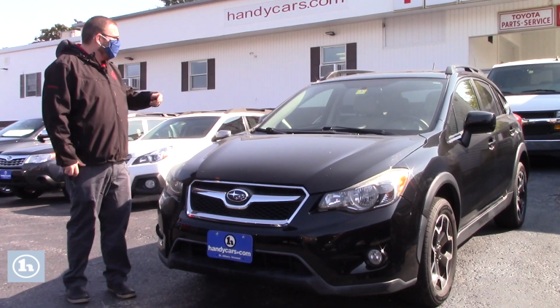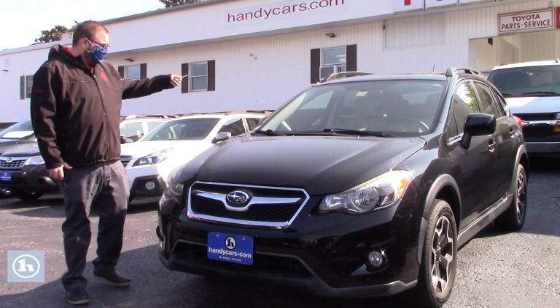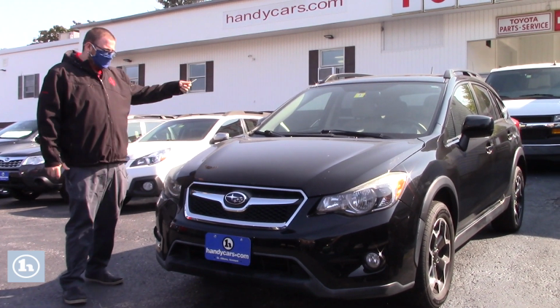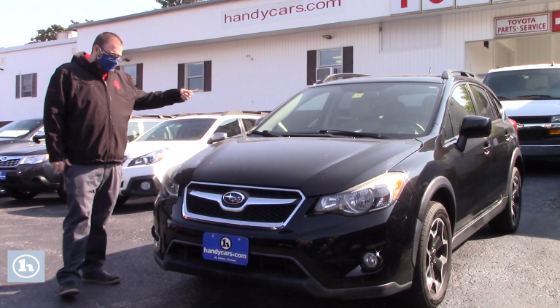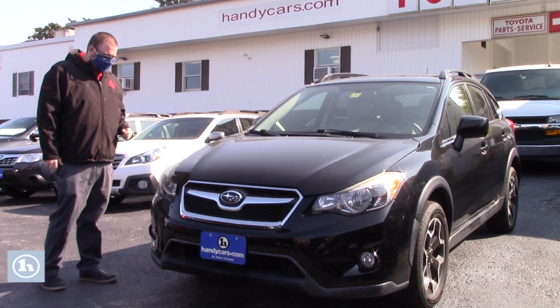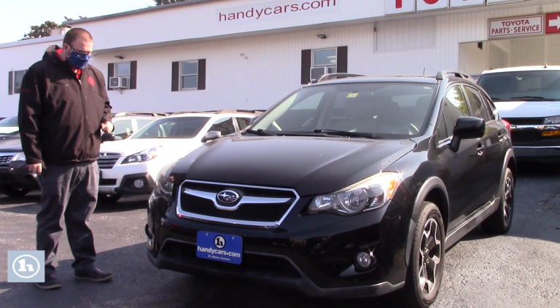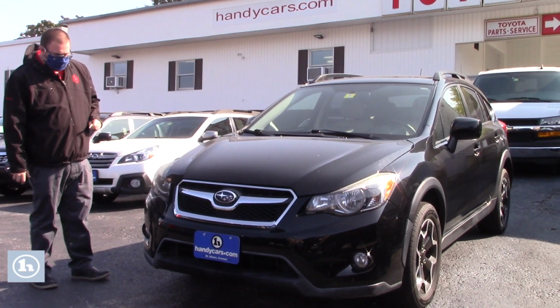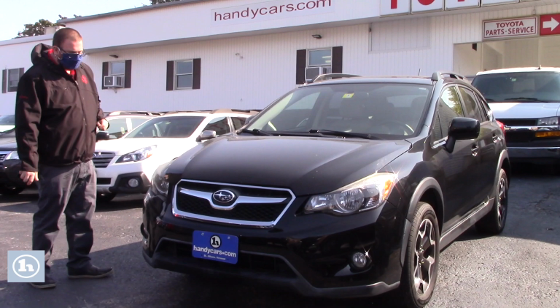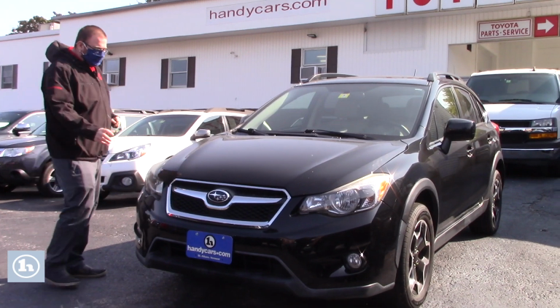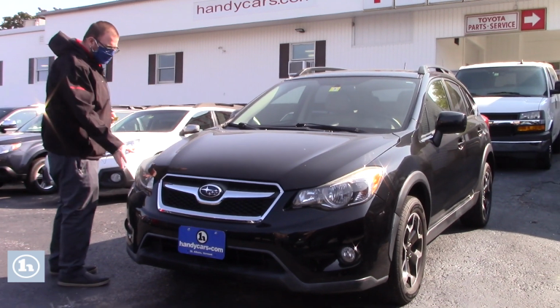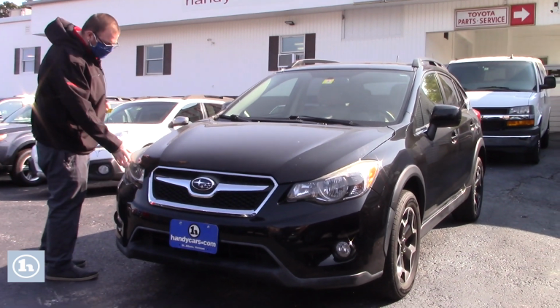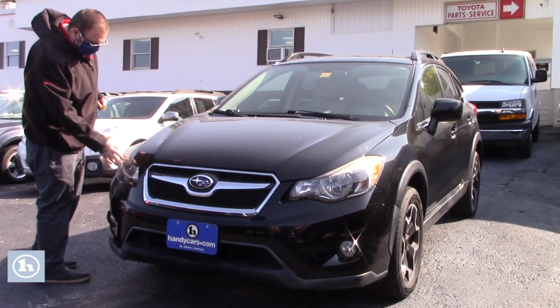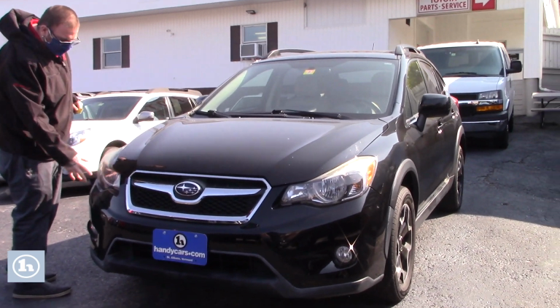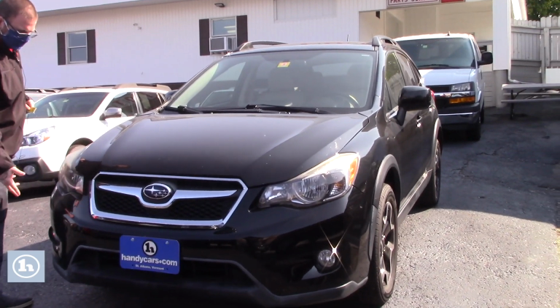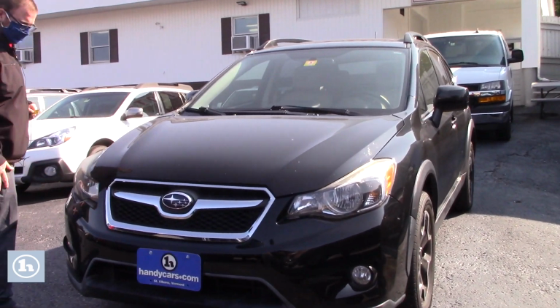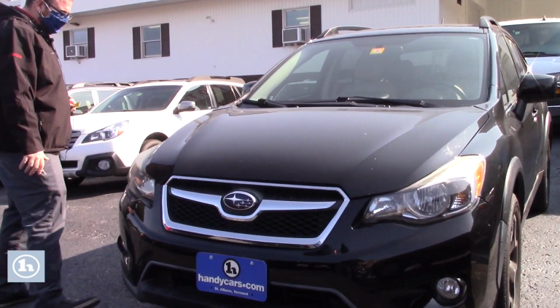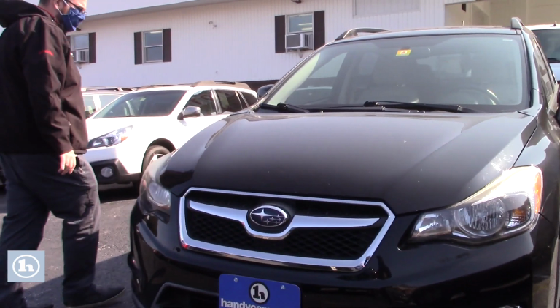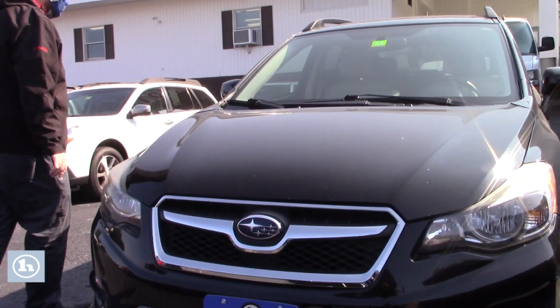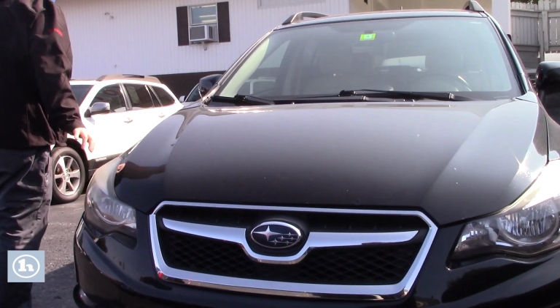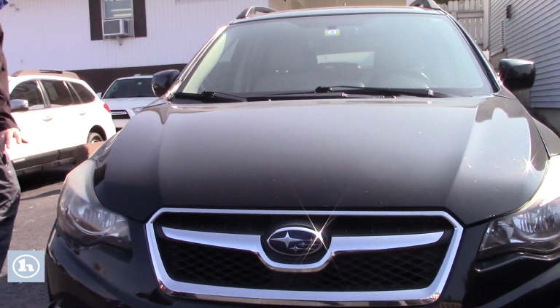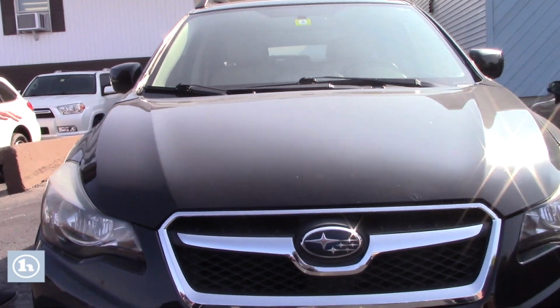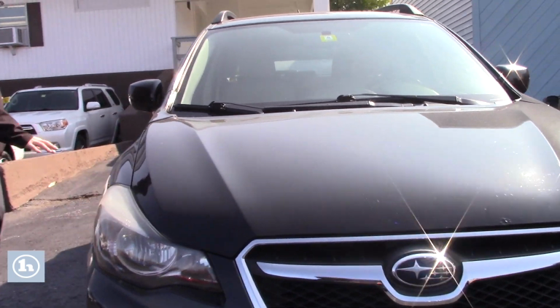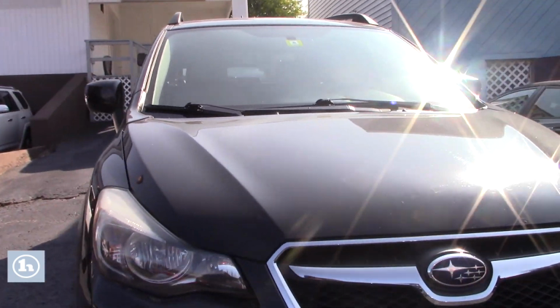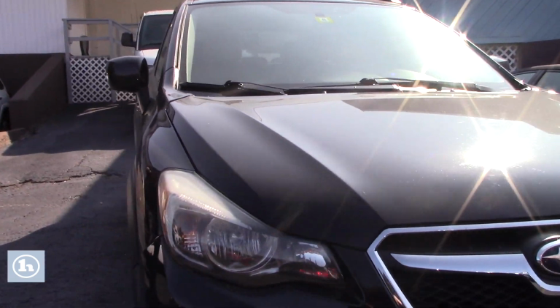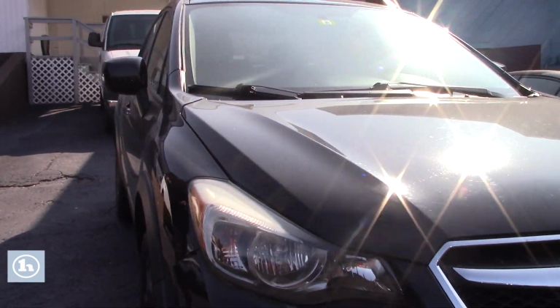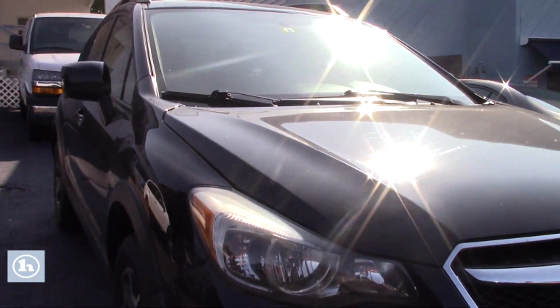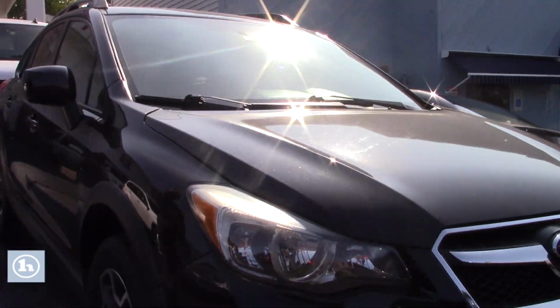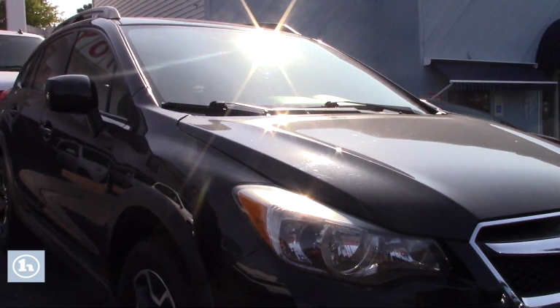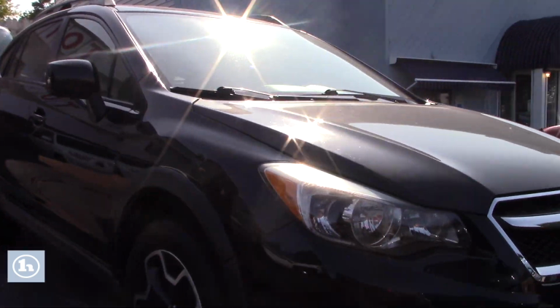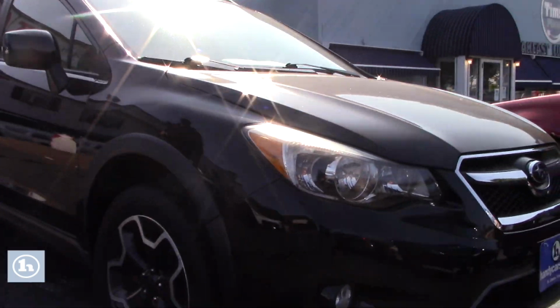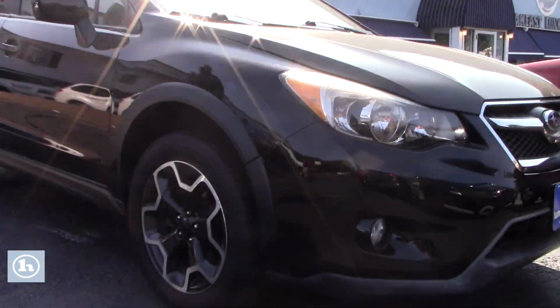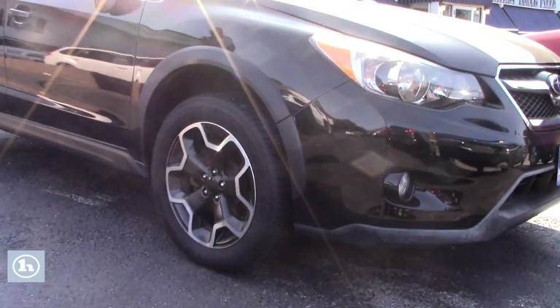As you can see, this has a brand new Vermont state inspection sticker on it. You do have the HID headlights with the fog lights integrated into the front bumper. If you come down along the side of the vehicle here, you'll see it is on the very nice two-tone silver and black Subaru alloy wheels.